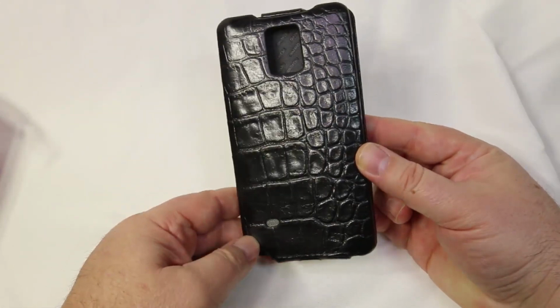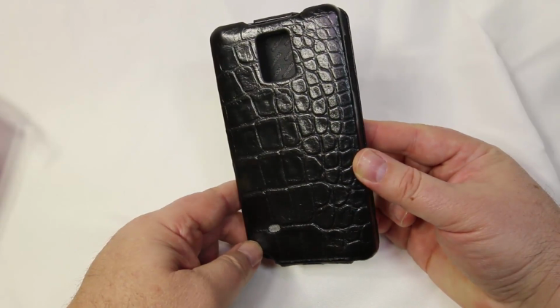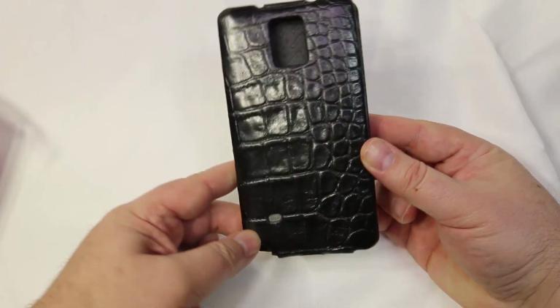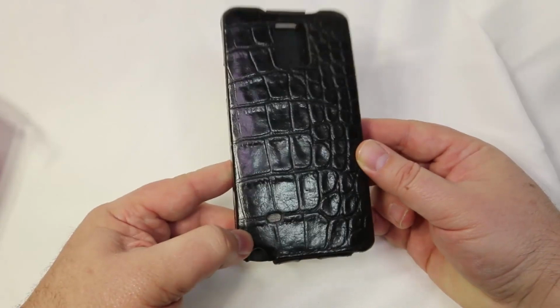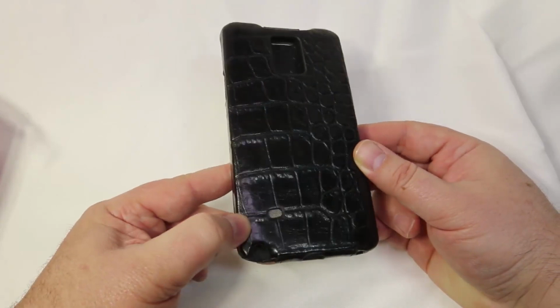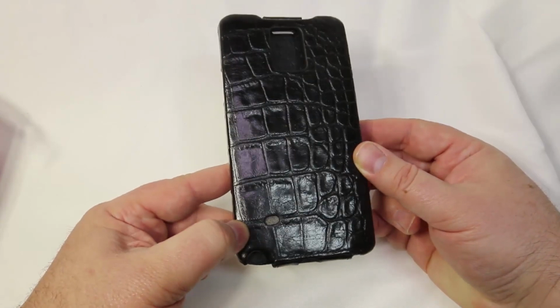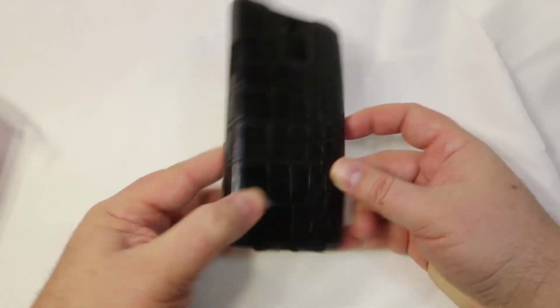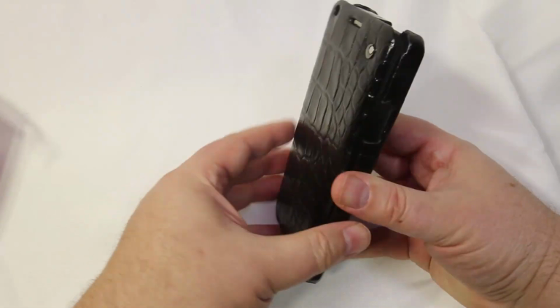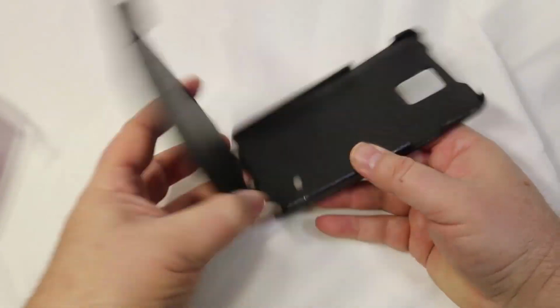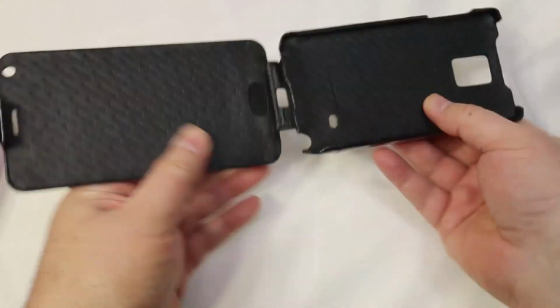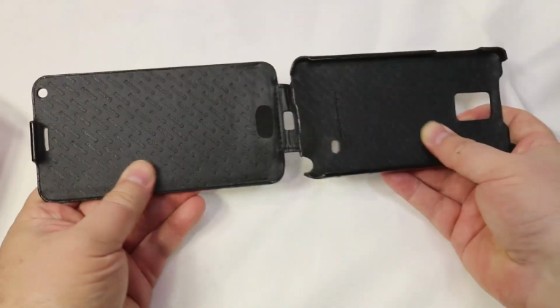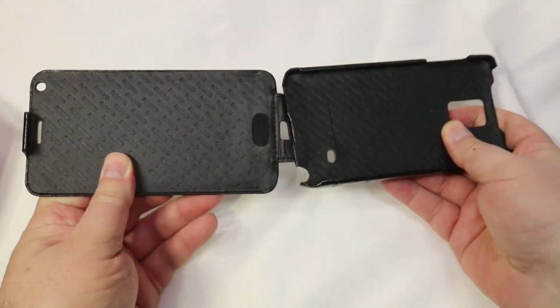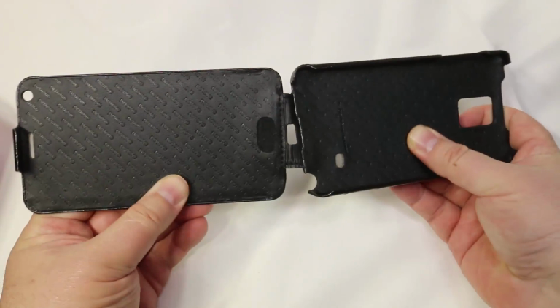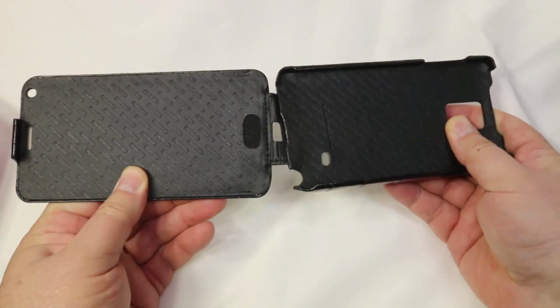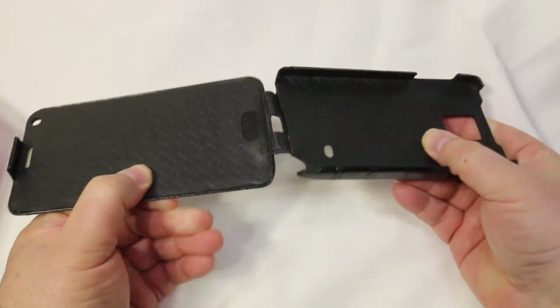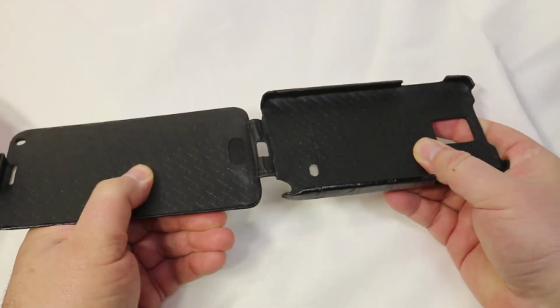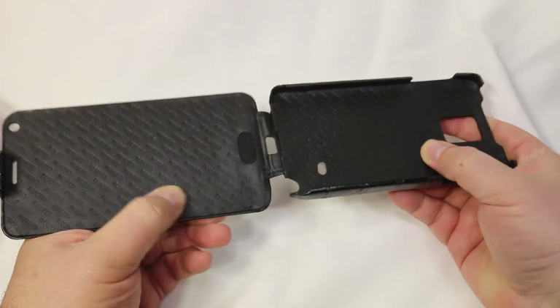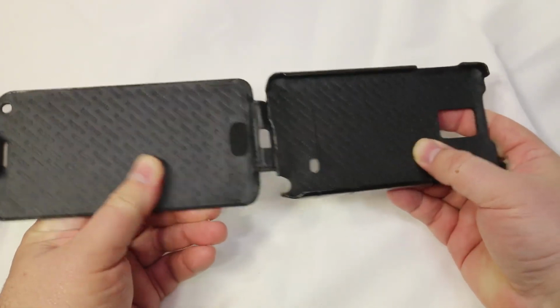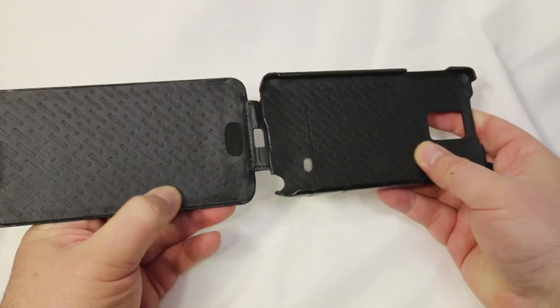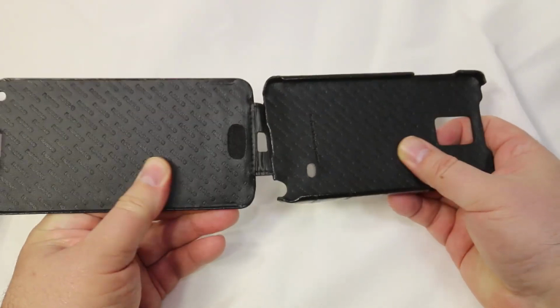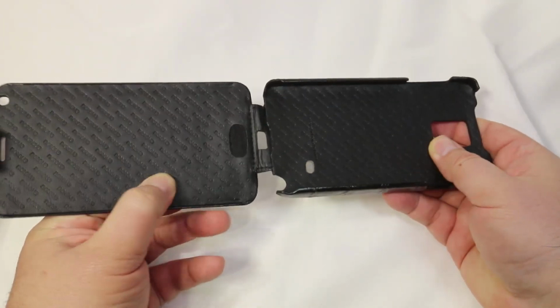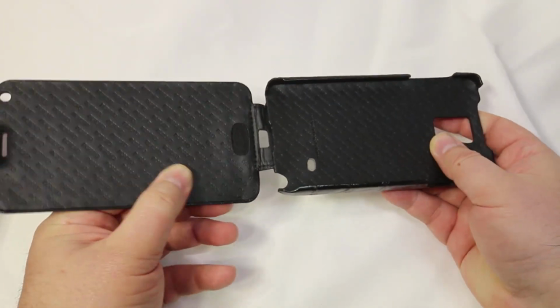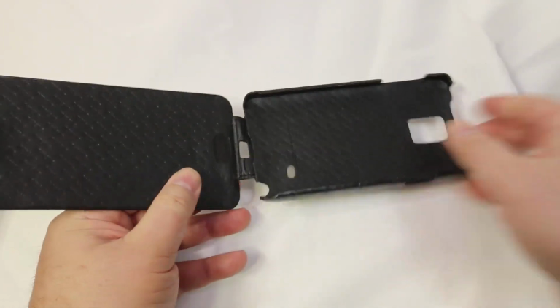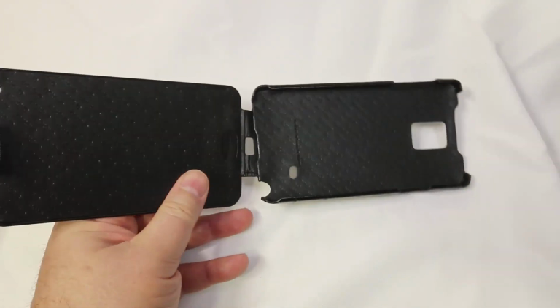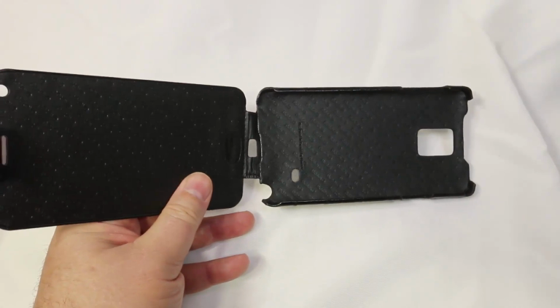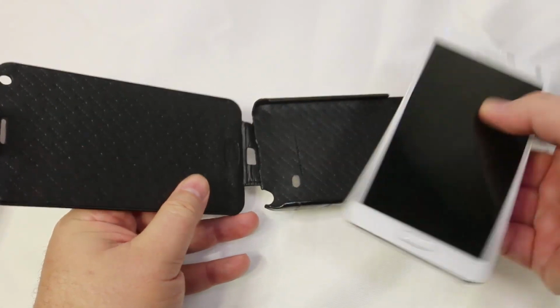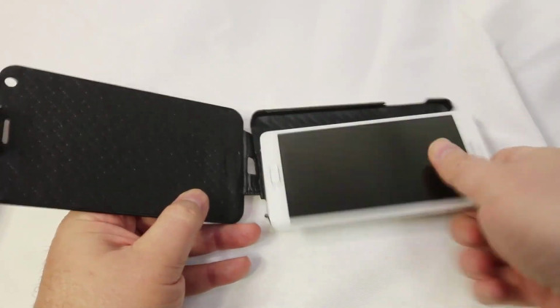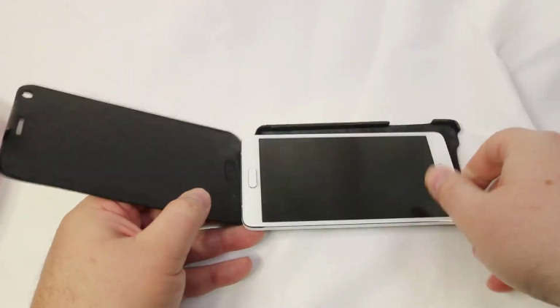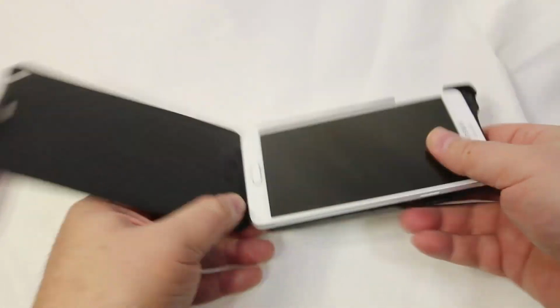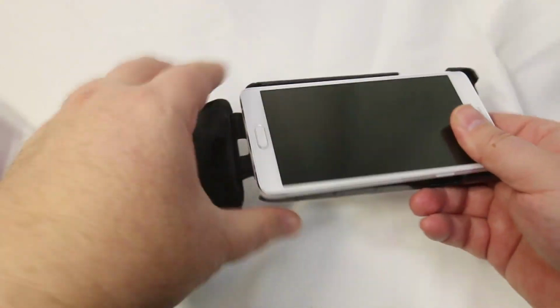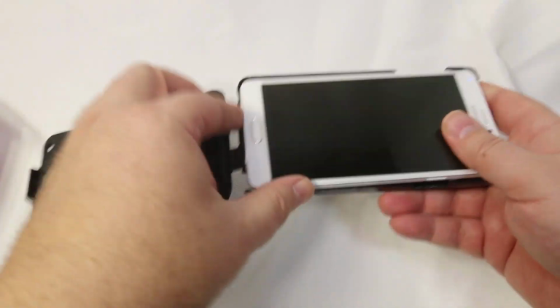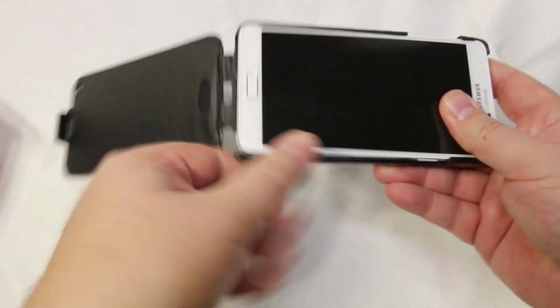It's got an easy close case, slim padded design, and it protects your phone of course. You can easily get access to your camera, the plugs, everything you need to do, including their stylus, and it's got their embossed logo on the front.